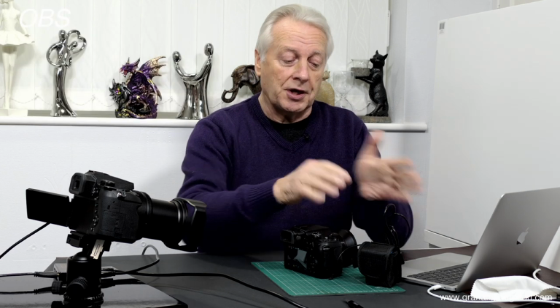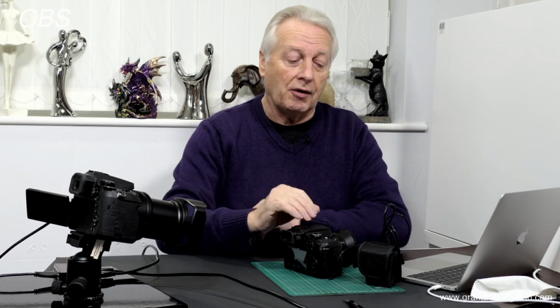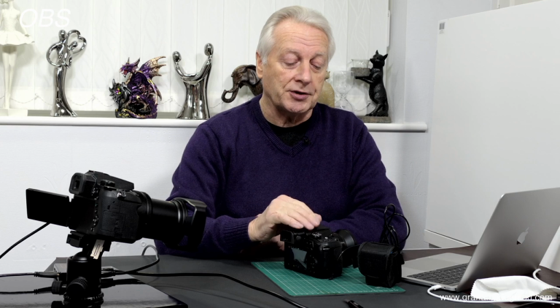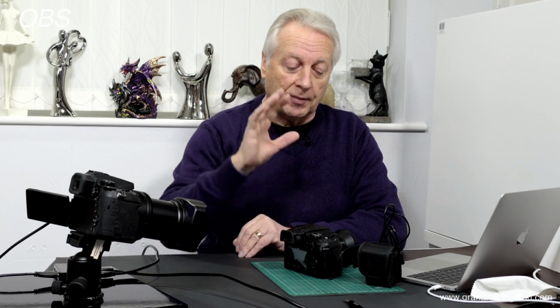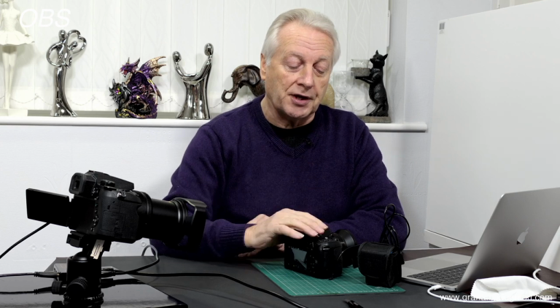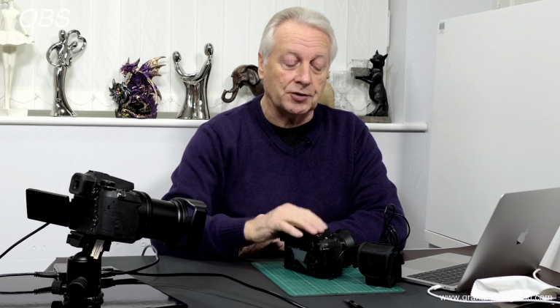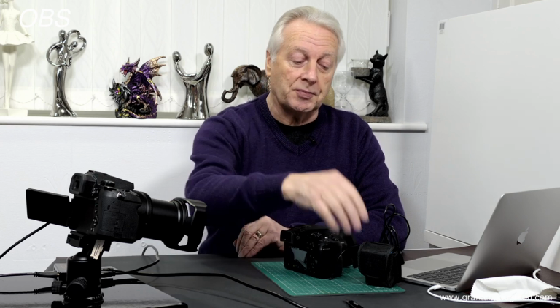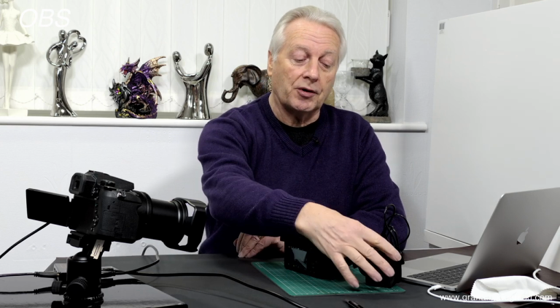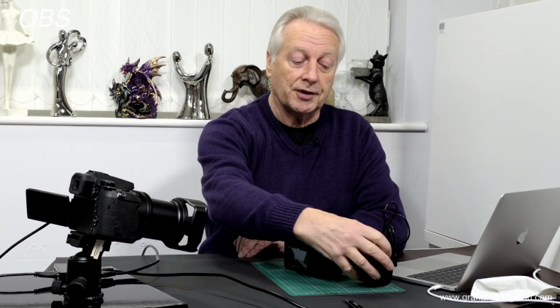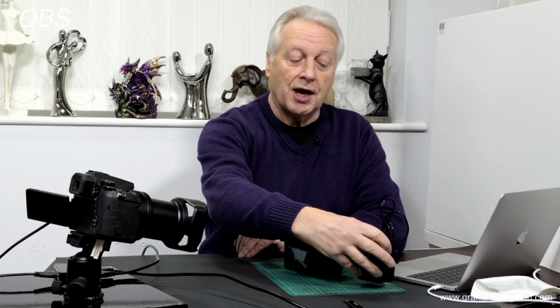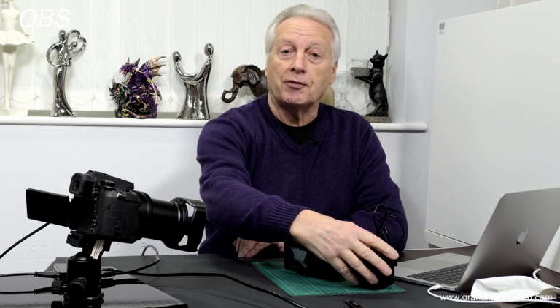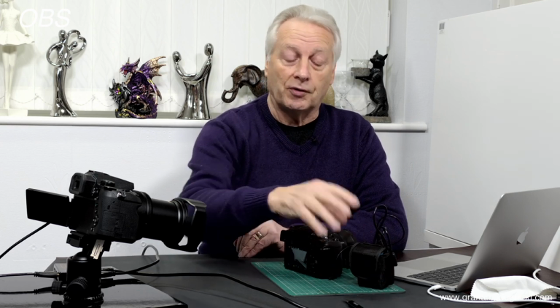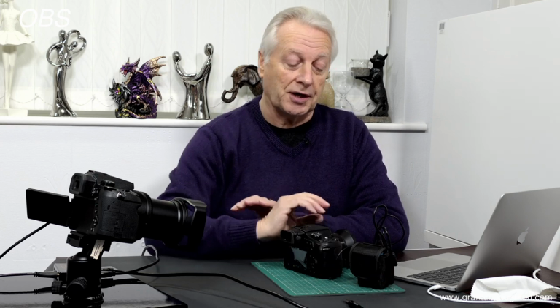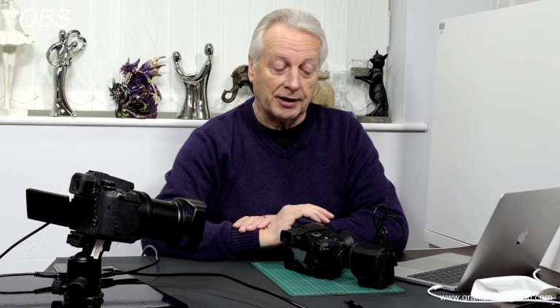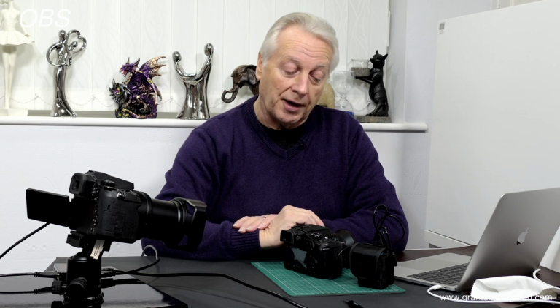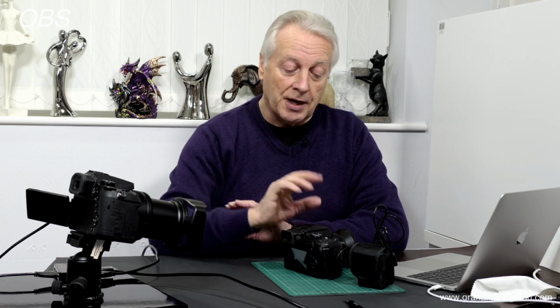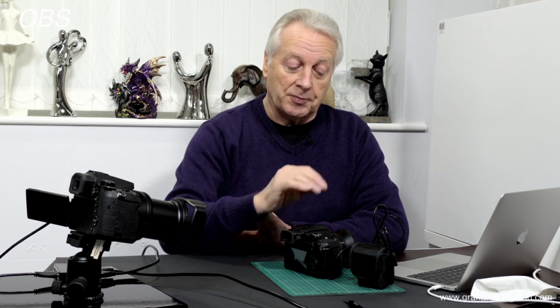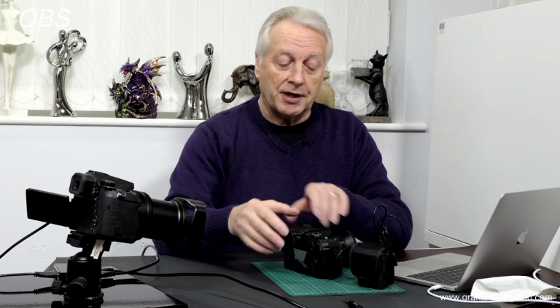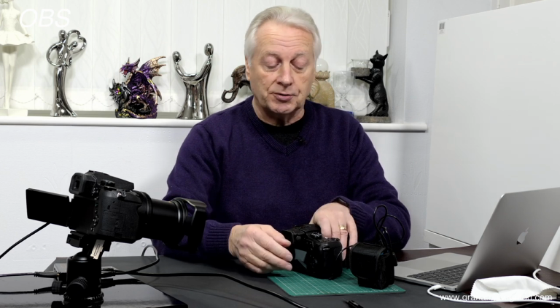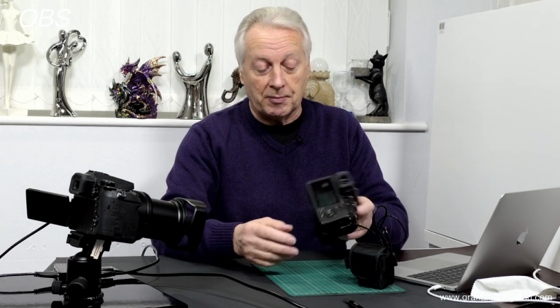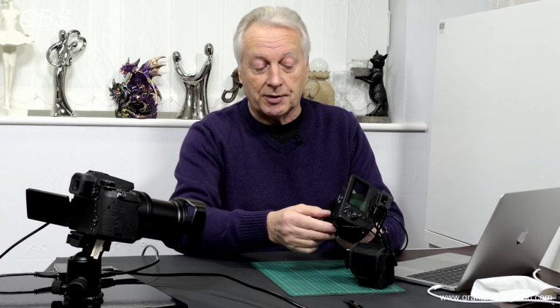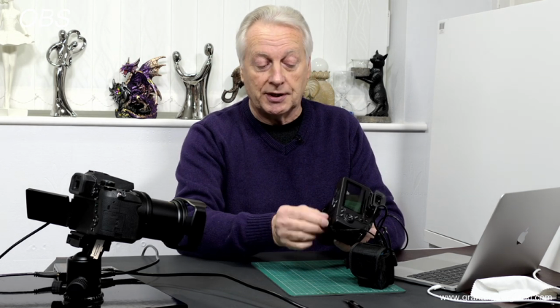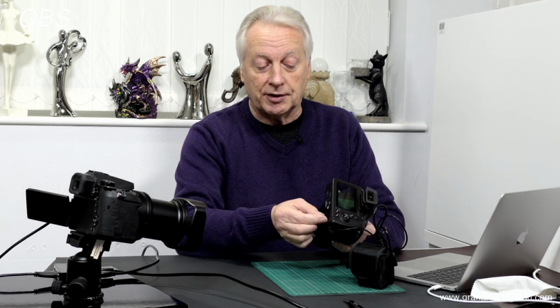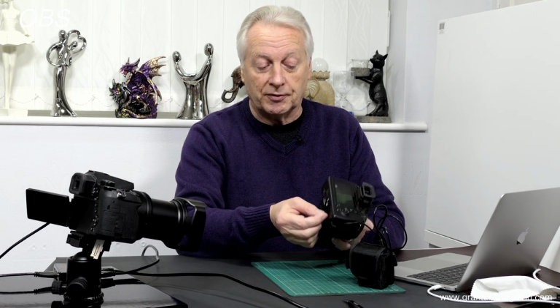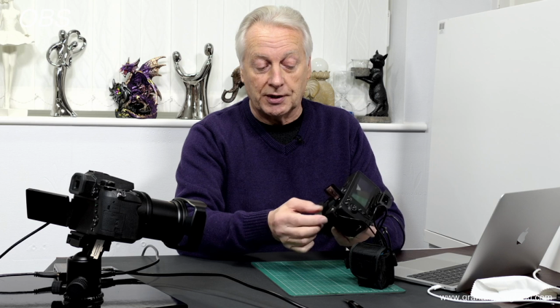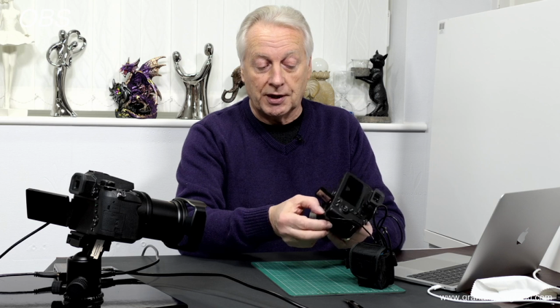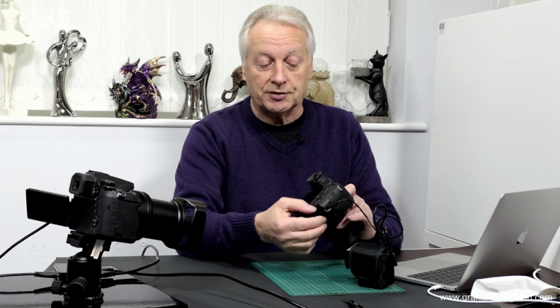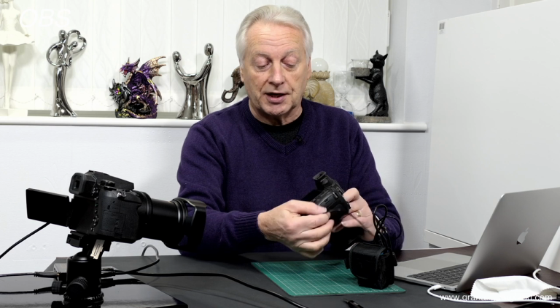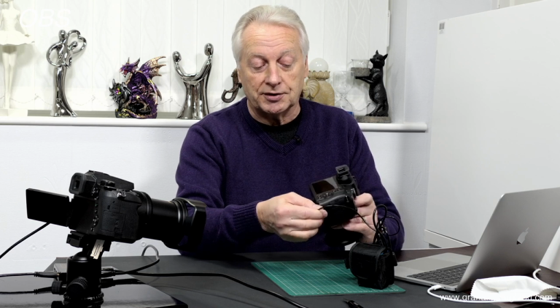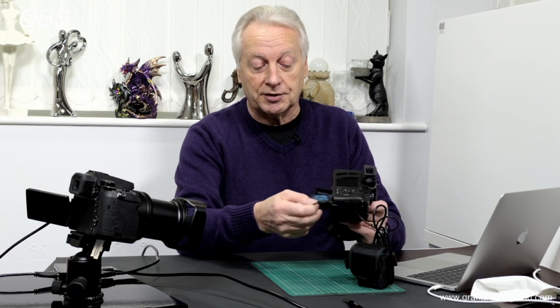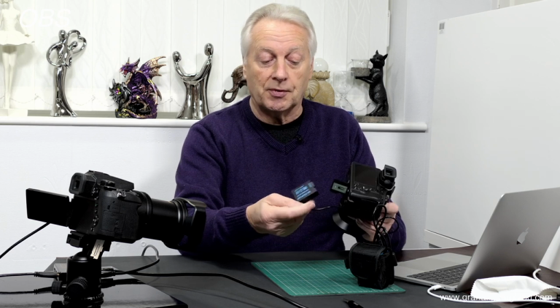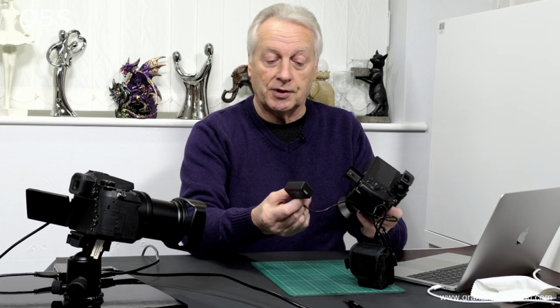Here on the bench I've got my FZ82 and it's being powered by this 8.4 volt cycle headlight pack. It's been fed into a dummy battery box in the bottom of the unit and this is the standard DCC6 unit.